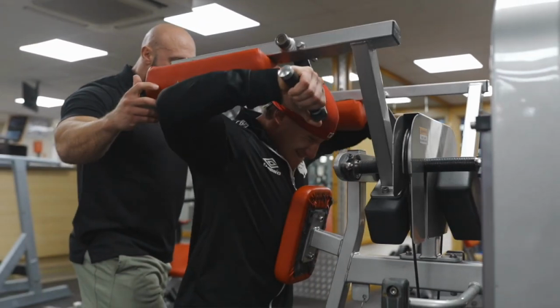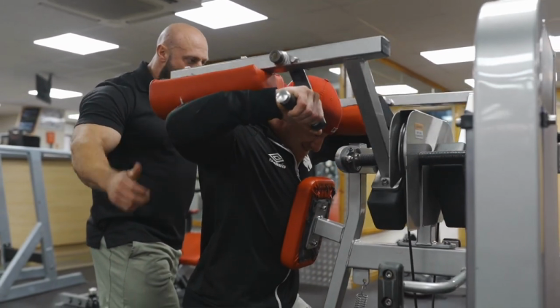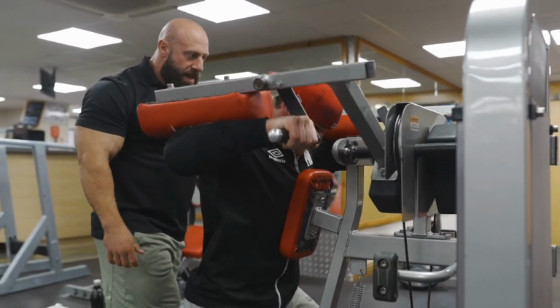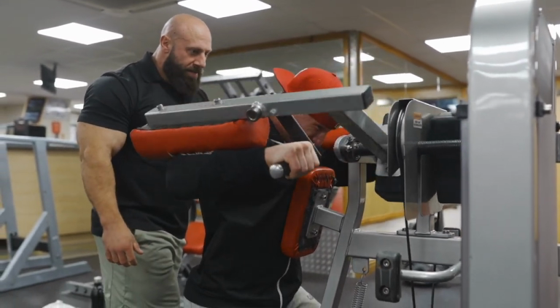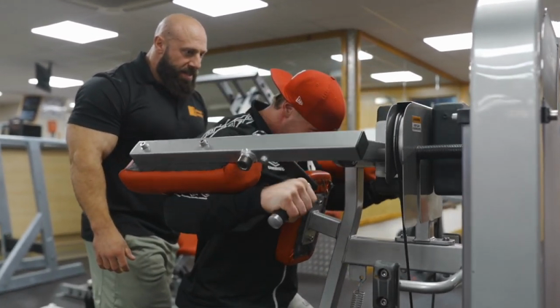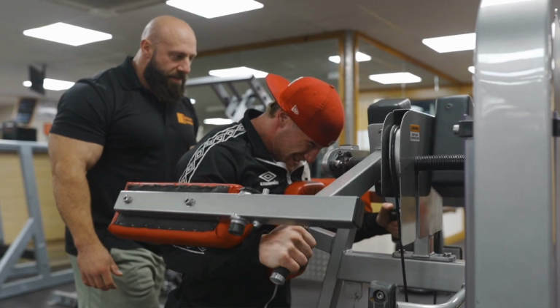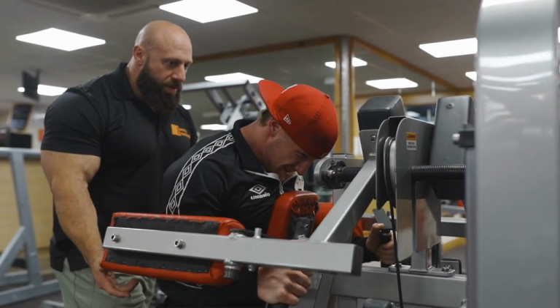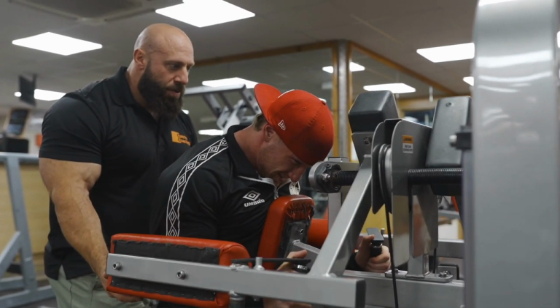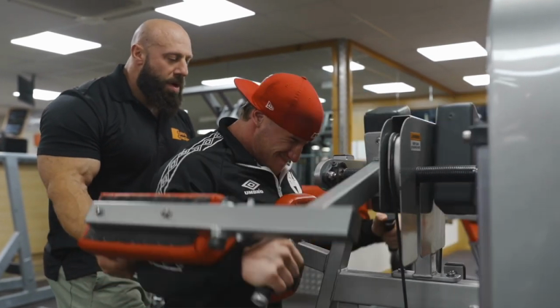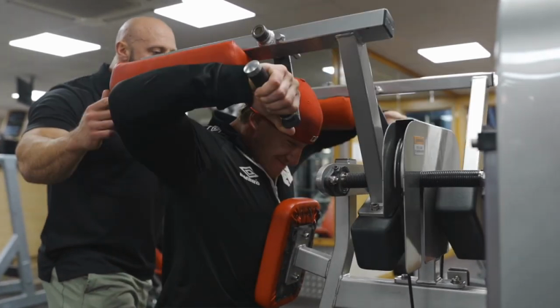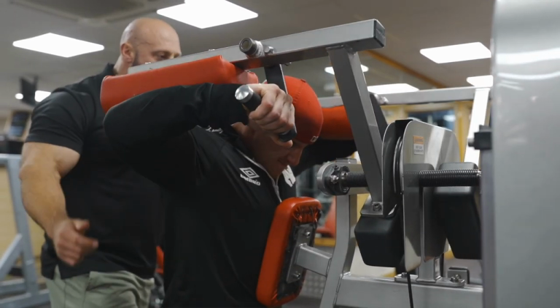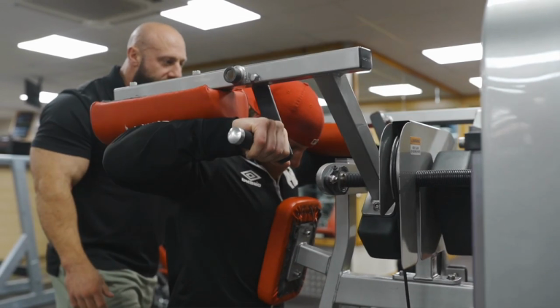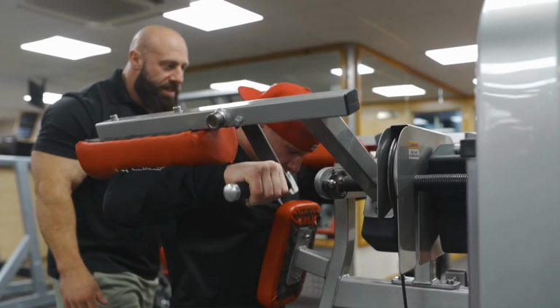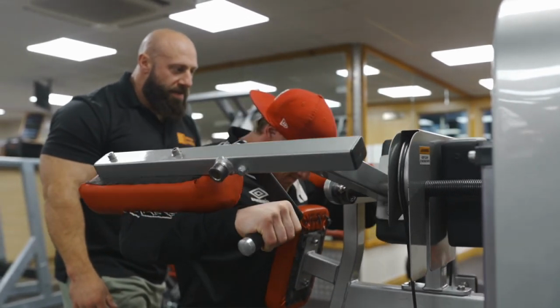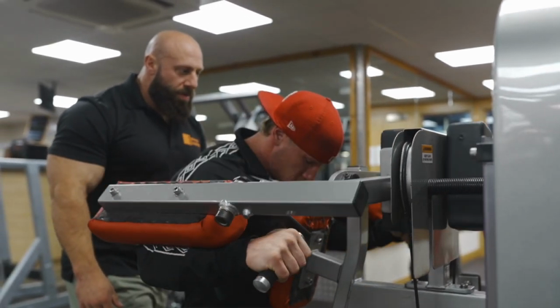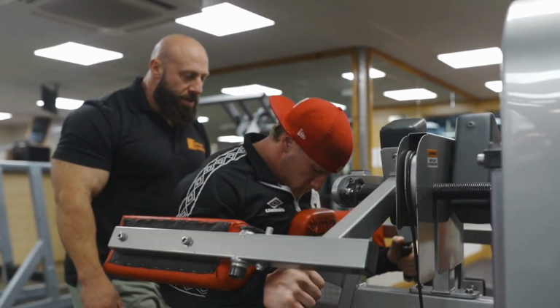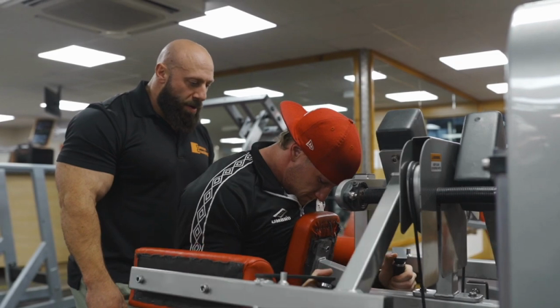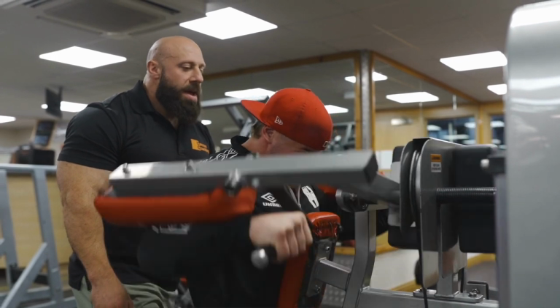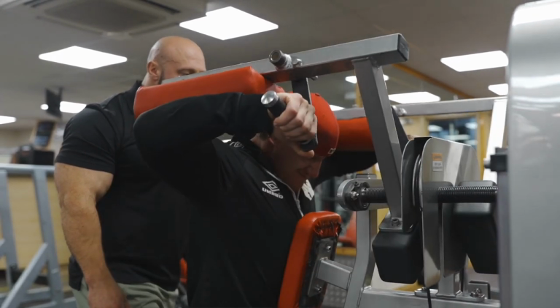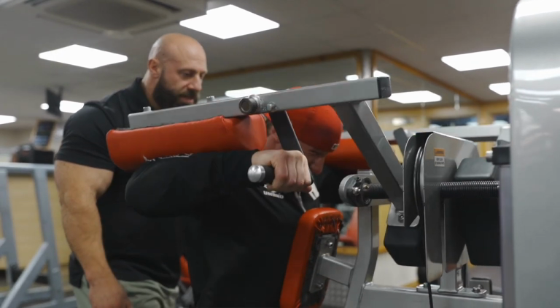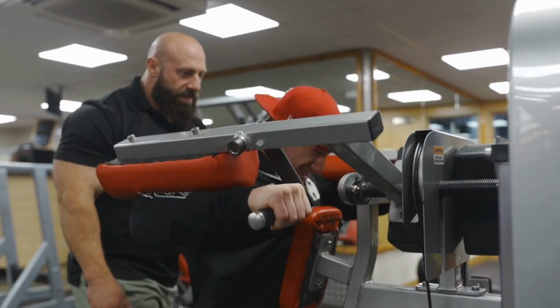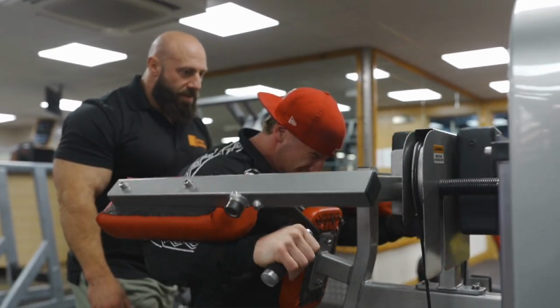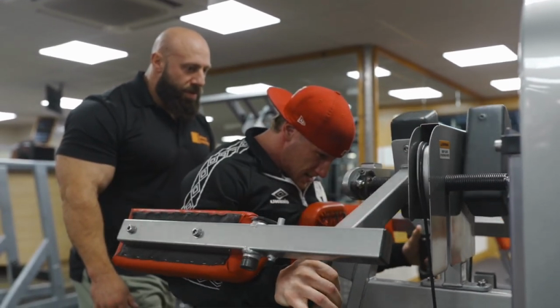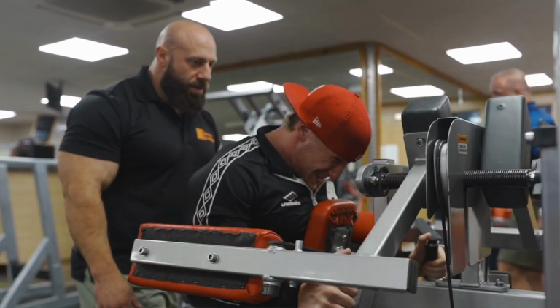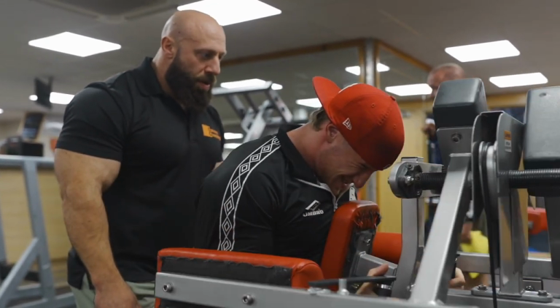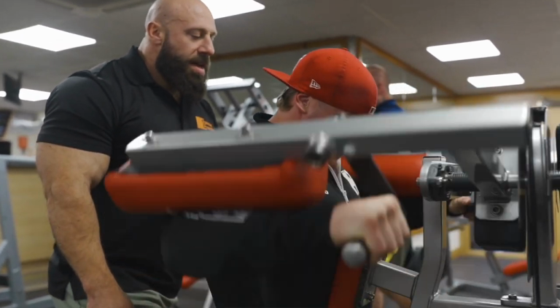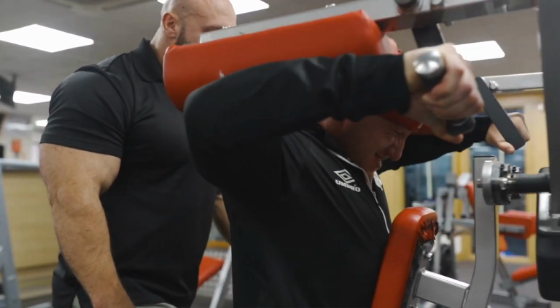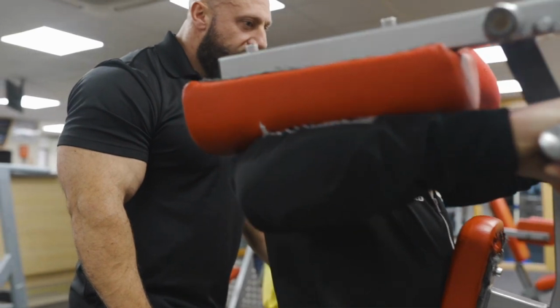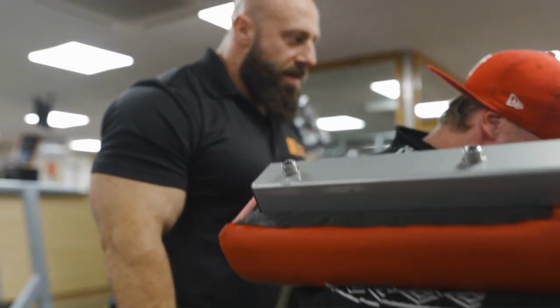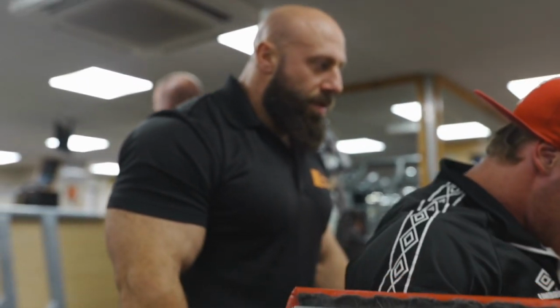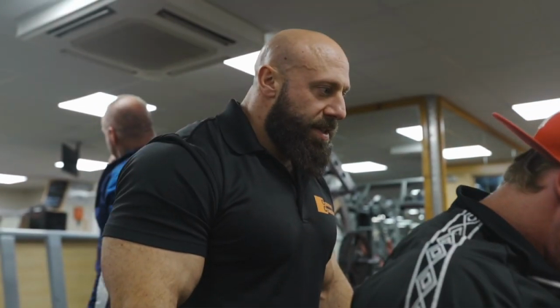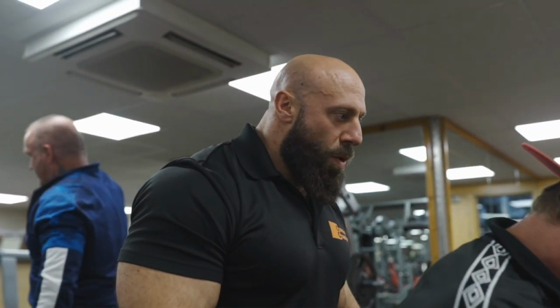Ten. Eight. Seven. Seven. Six. Four. Three. Two. One. Seven. Five. Four. Three. Two. One.